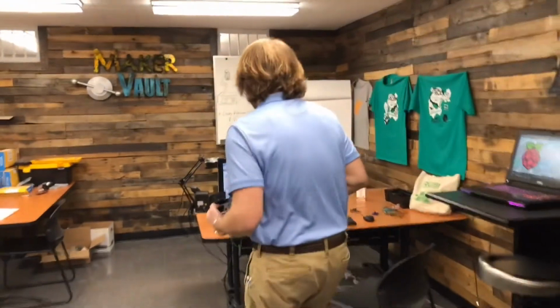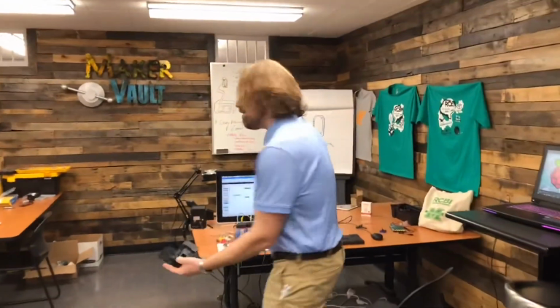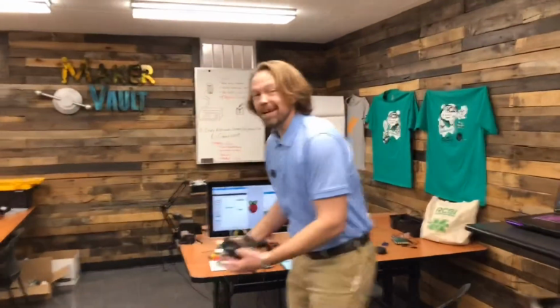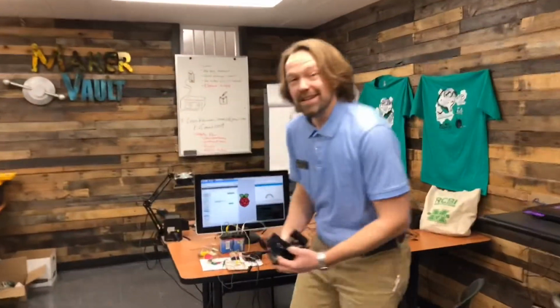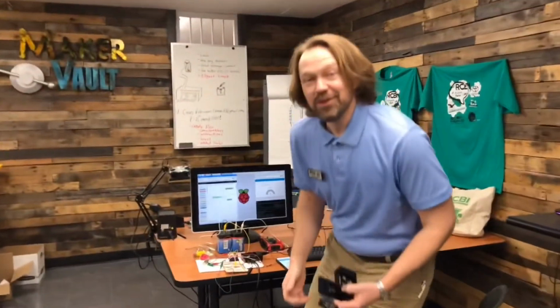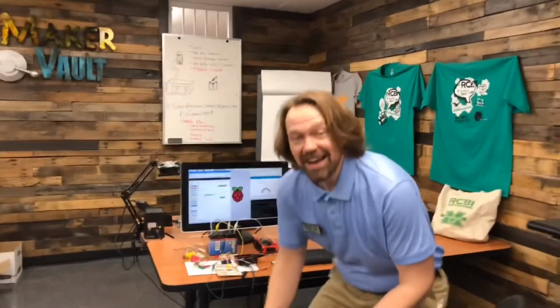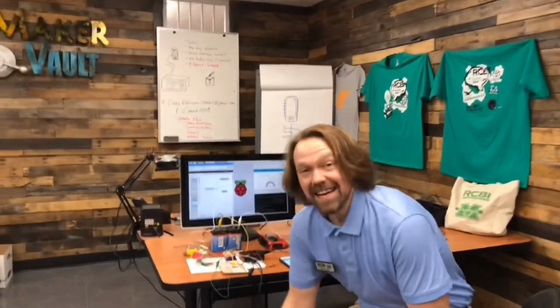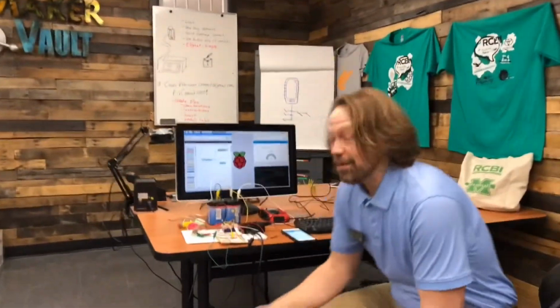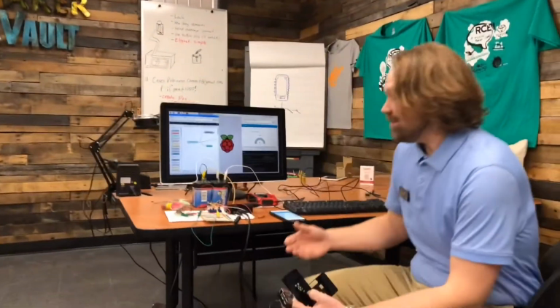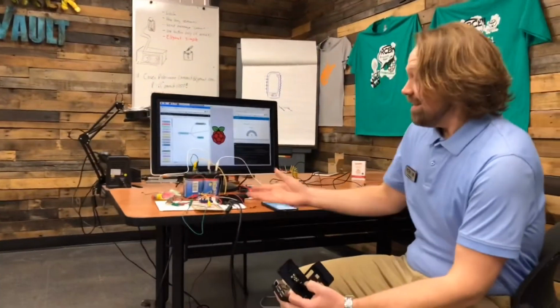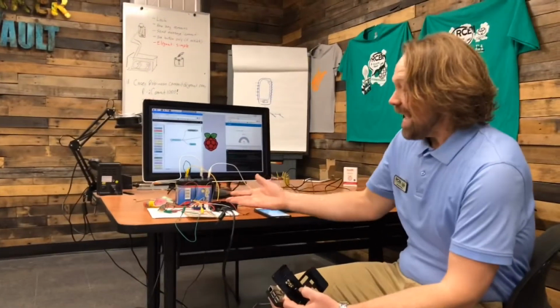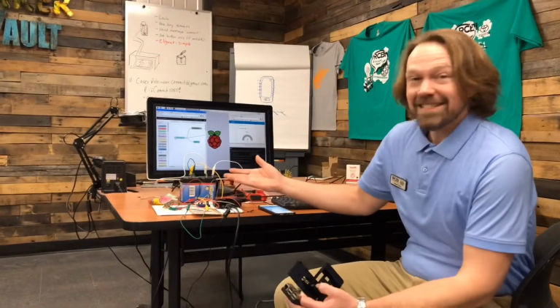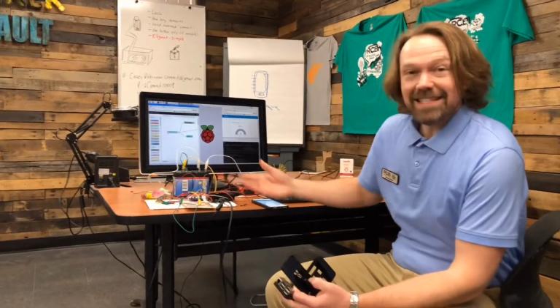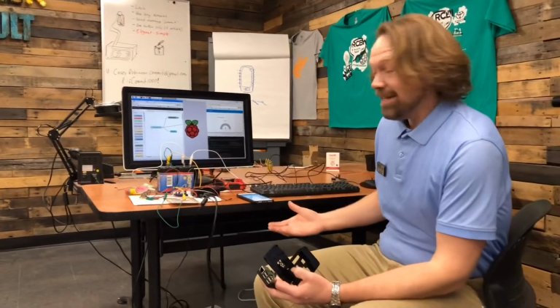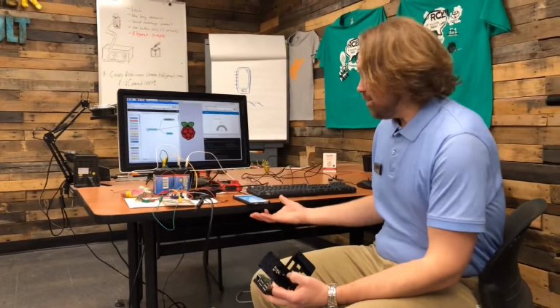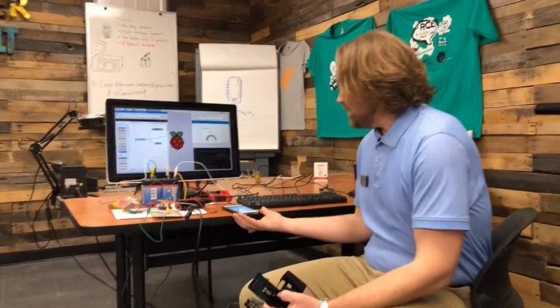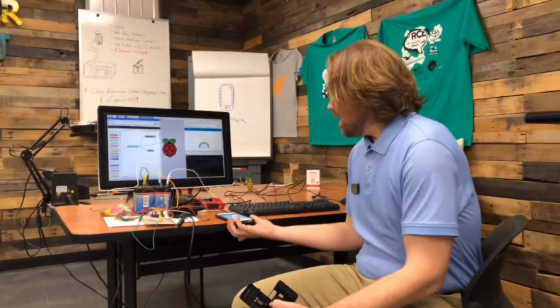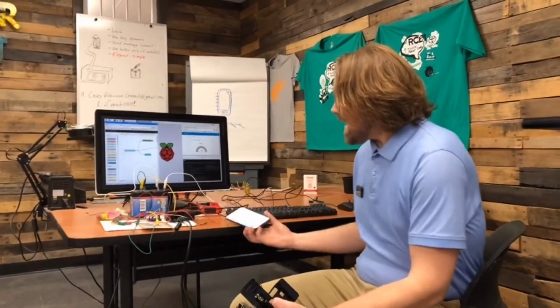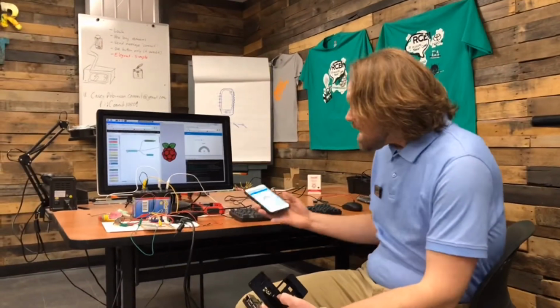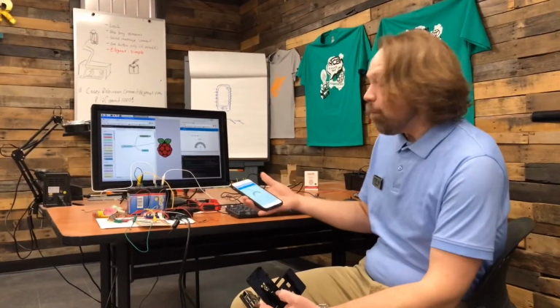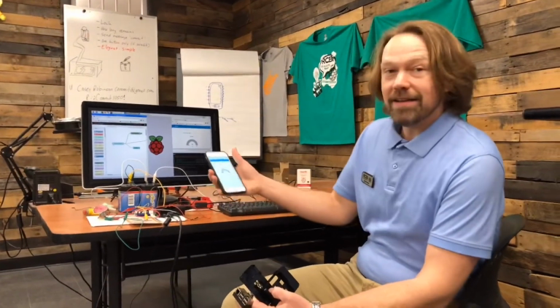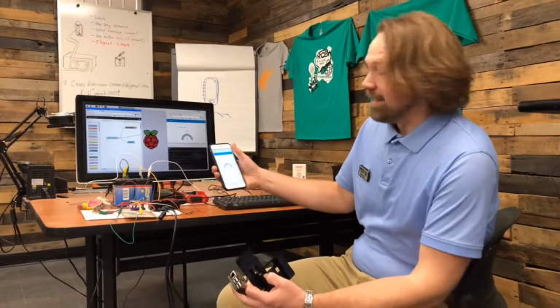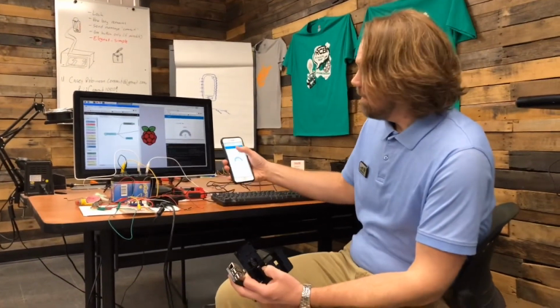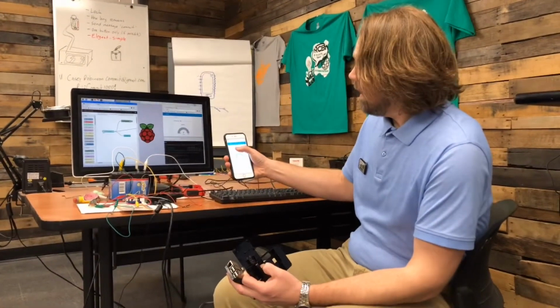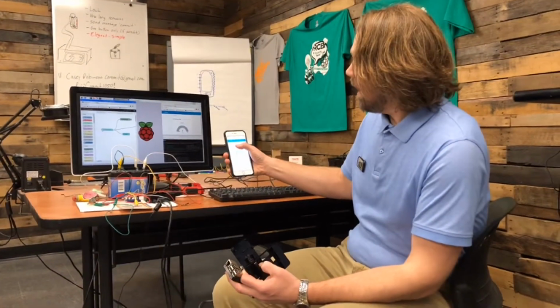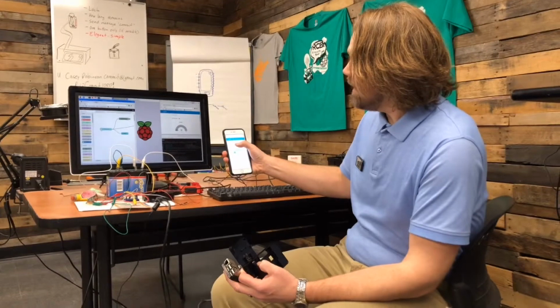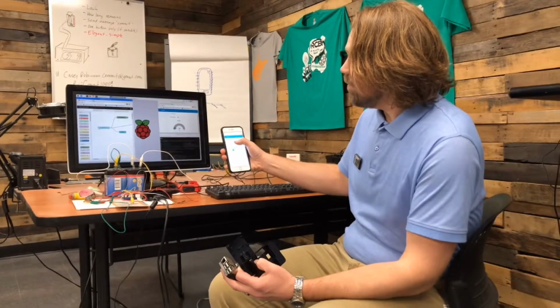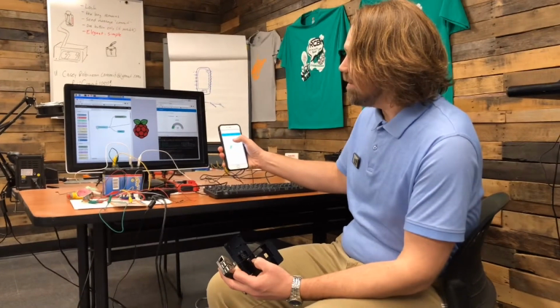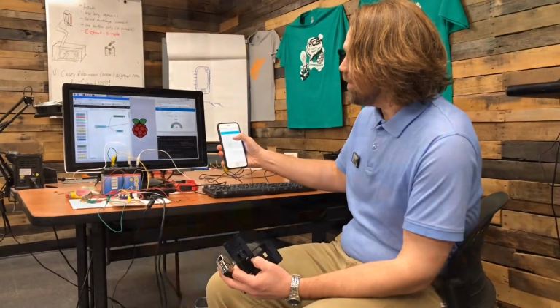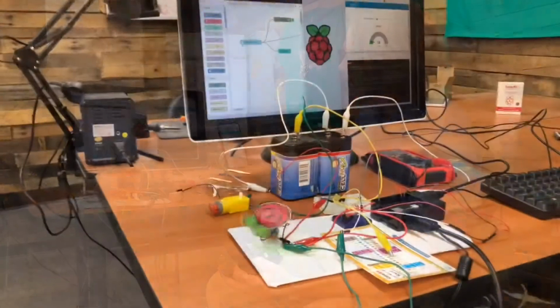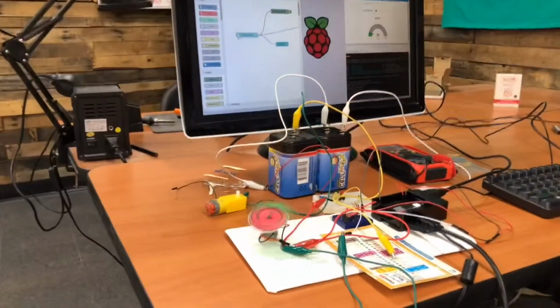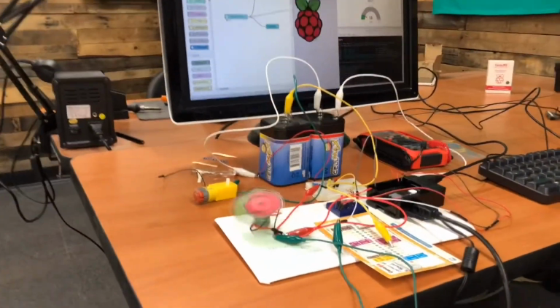Here we have a setup that shows you how to connect peripherals like gadgets, lights, LEDs, or motors — even wirelessly — and change the way things work in the real world.